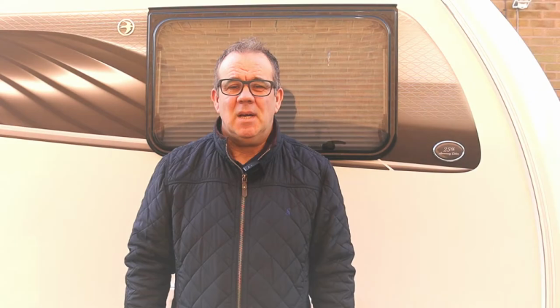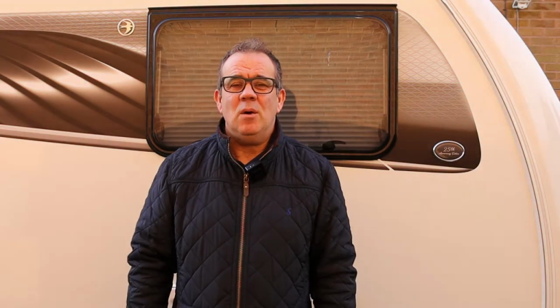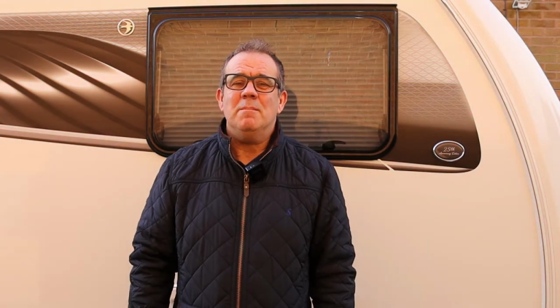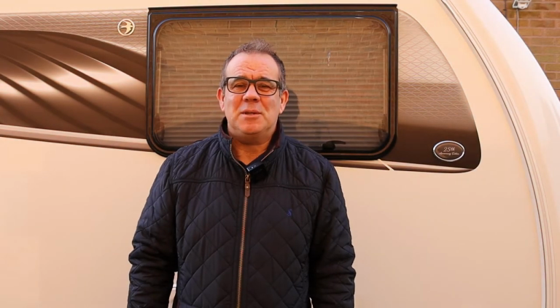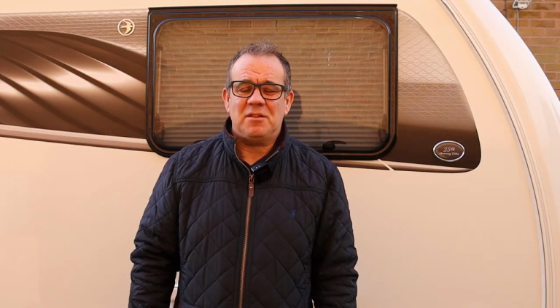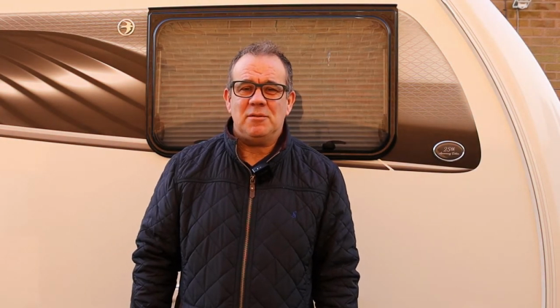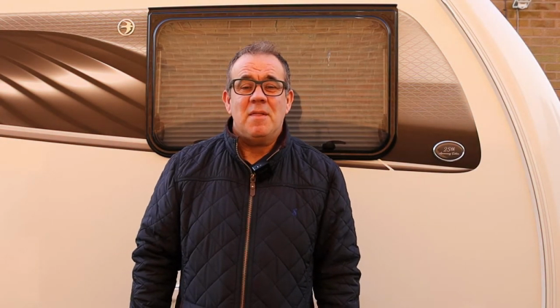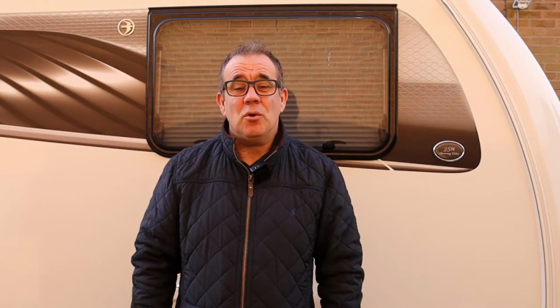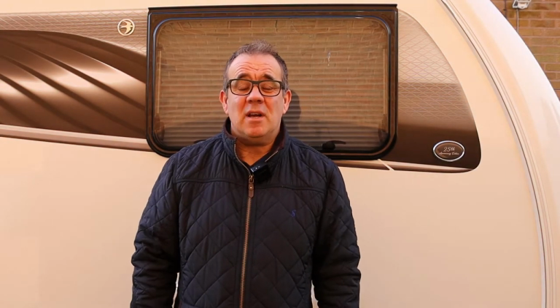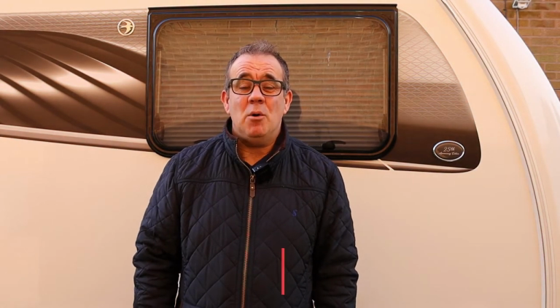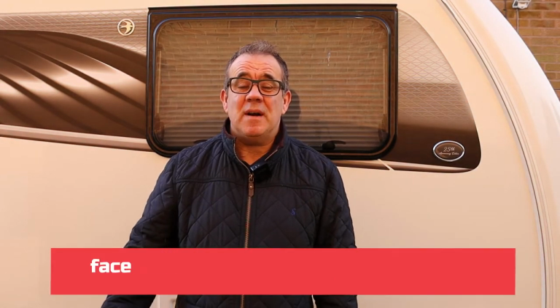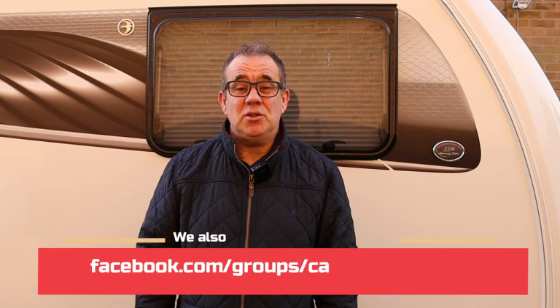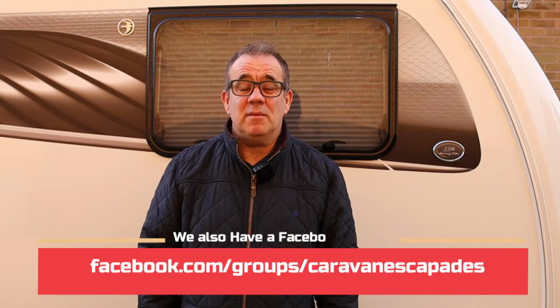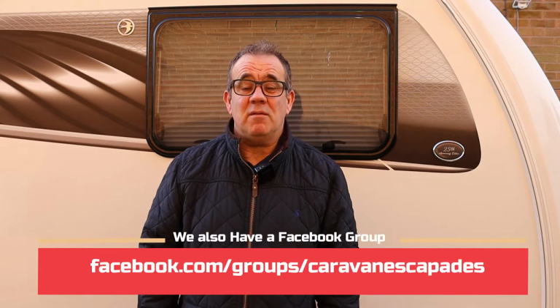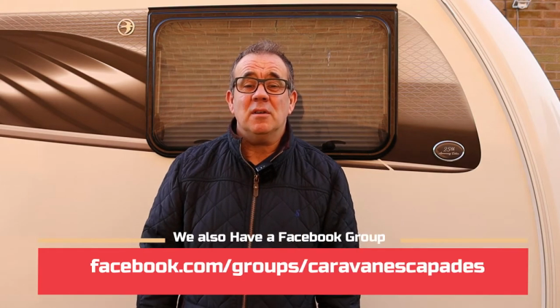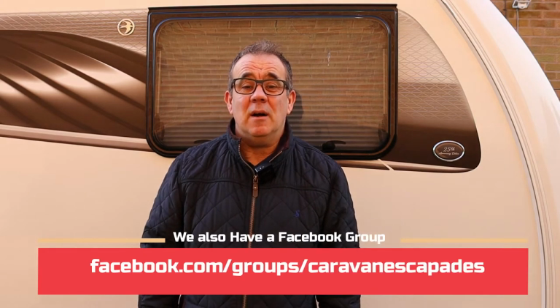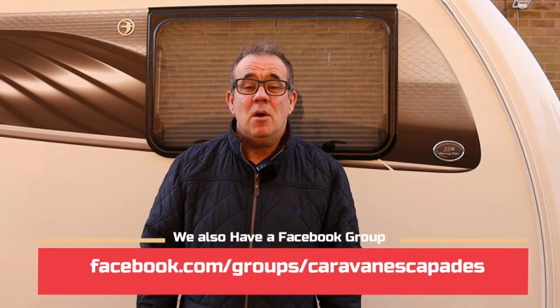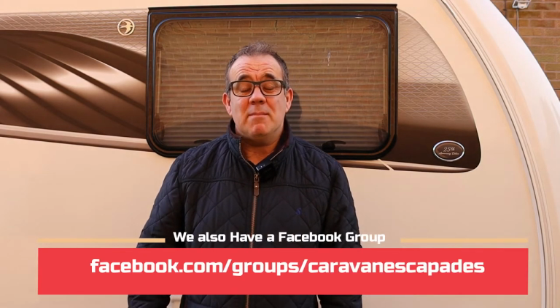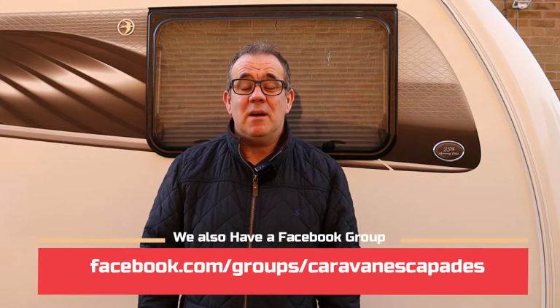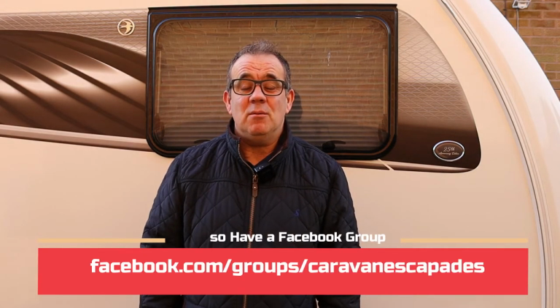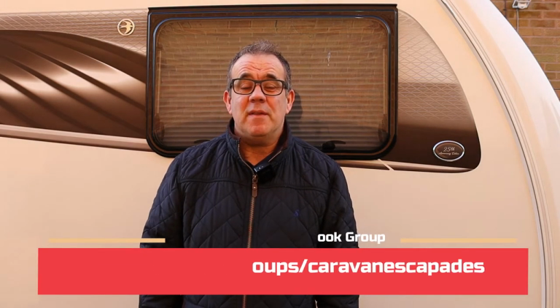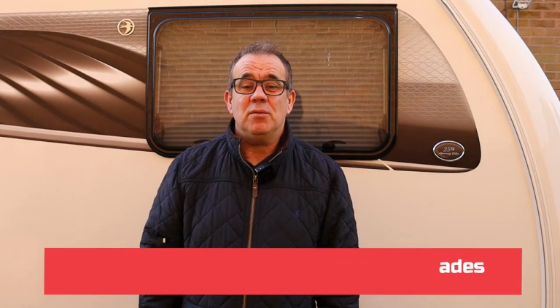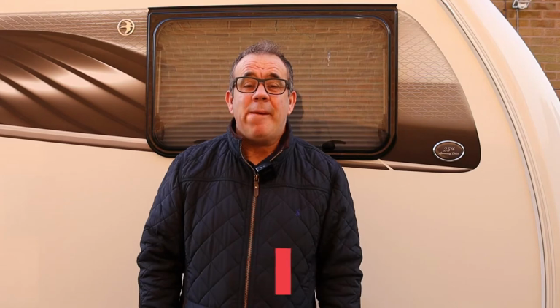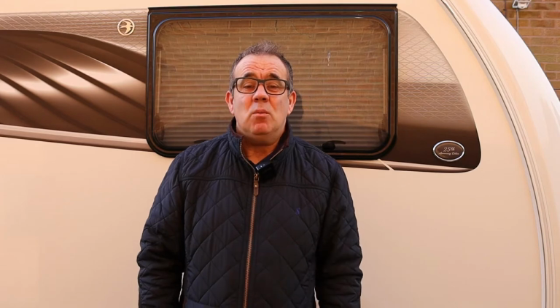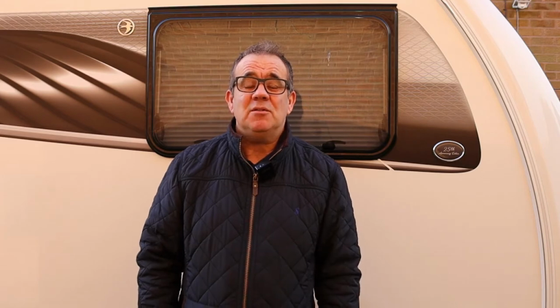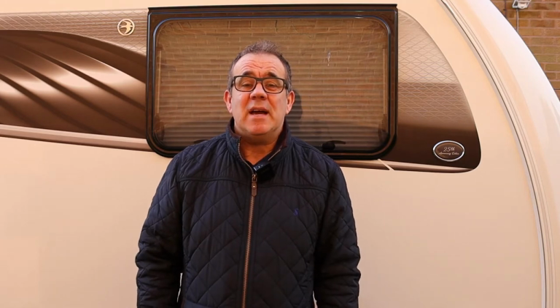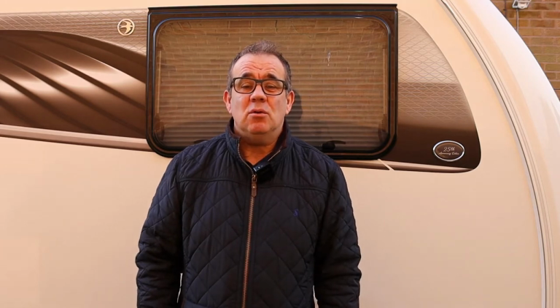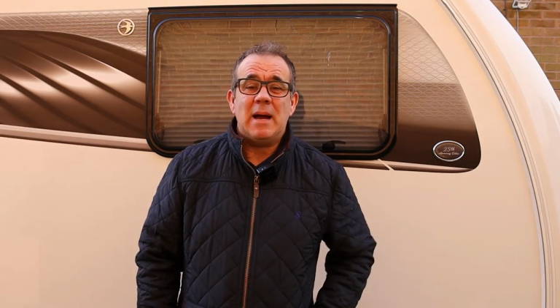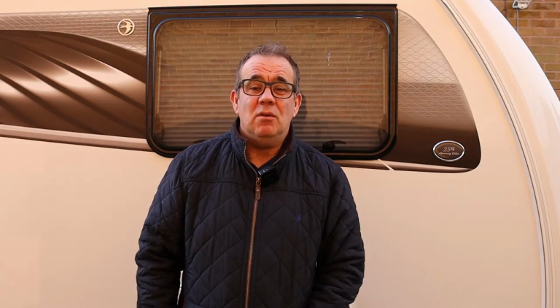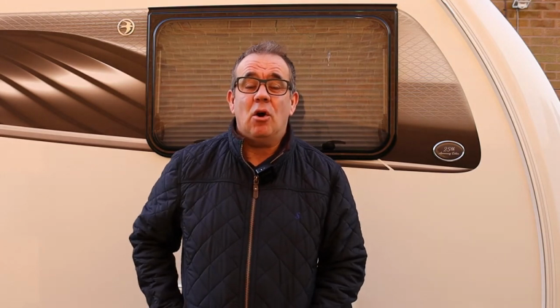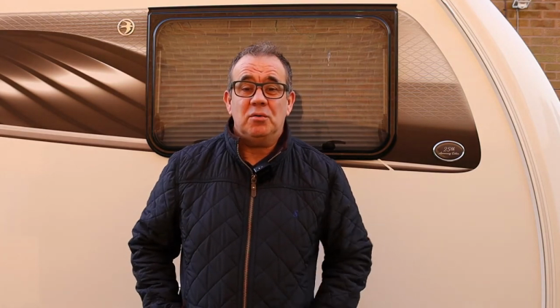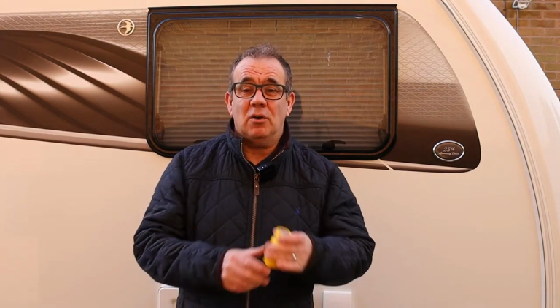Hello and welcome back to Caravan Escapades. Thanks for joining us — hope you've found and enjoyed some of our other vlogs. We'll keep making those so hopefully you'll find them useful. What we'd like to do today is talk to you about leg locks or steady locks.